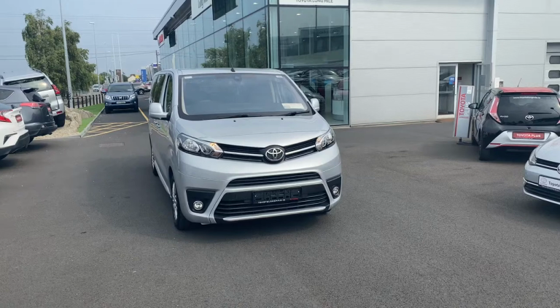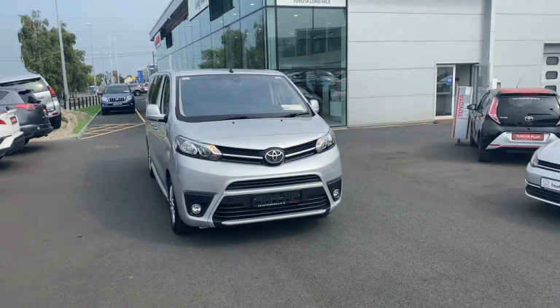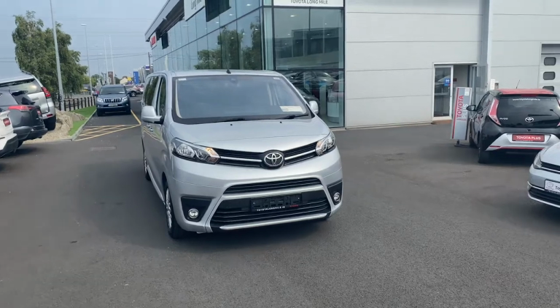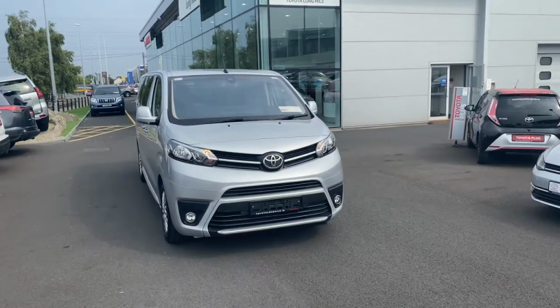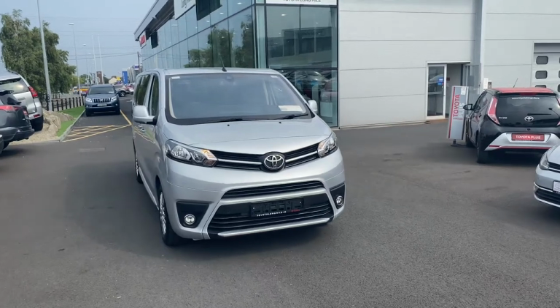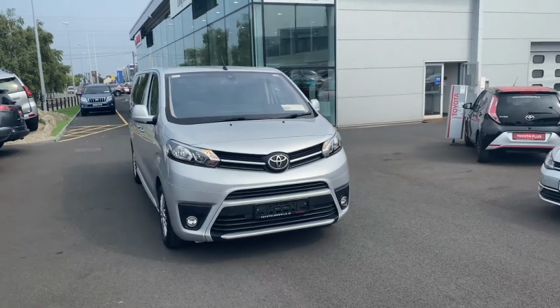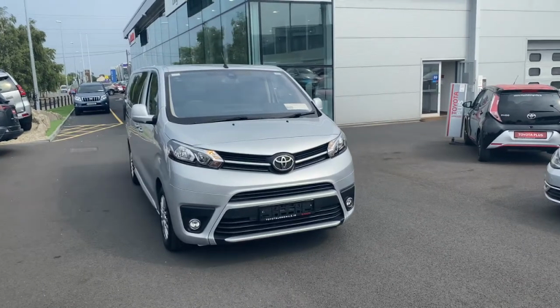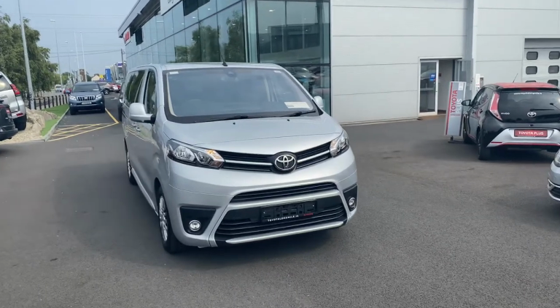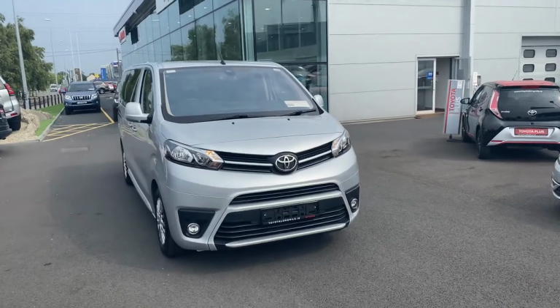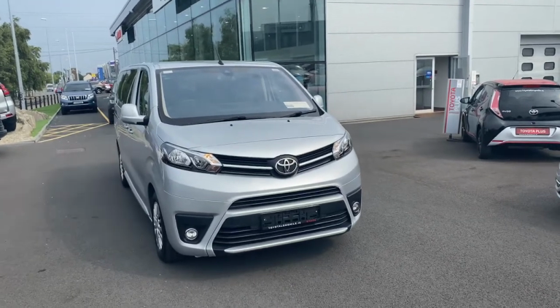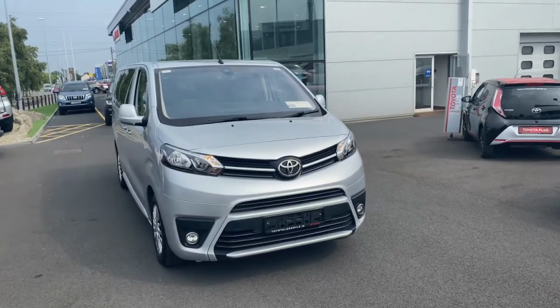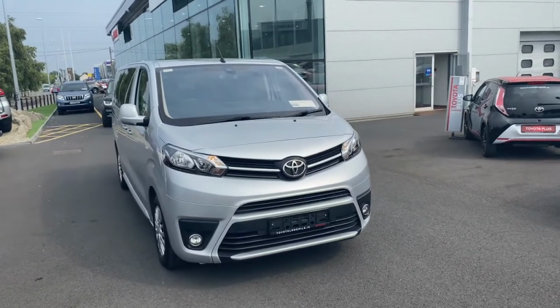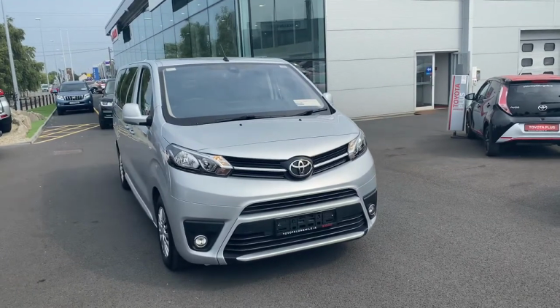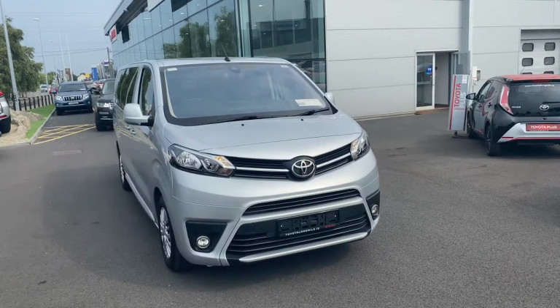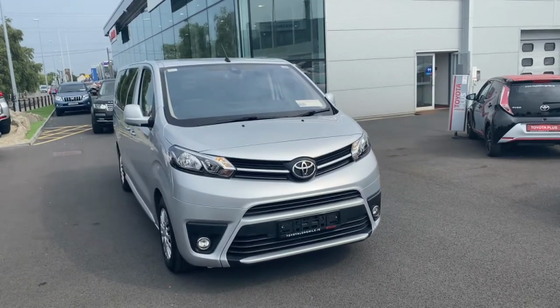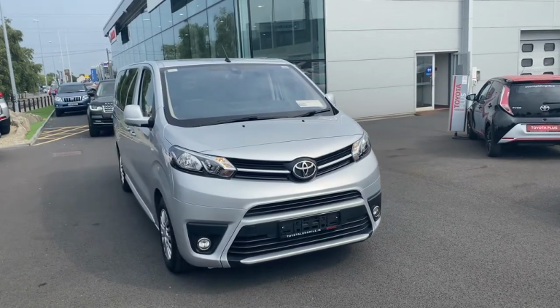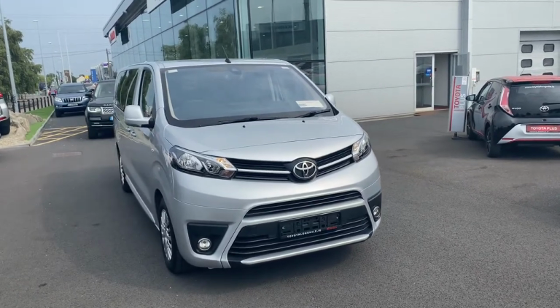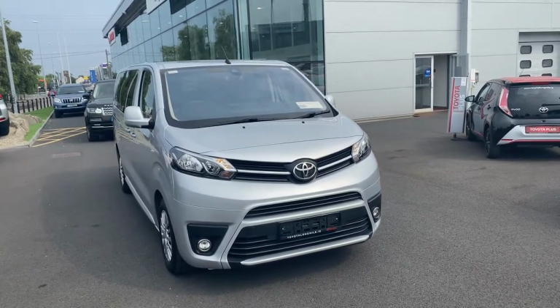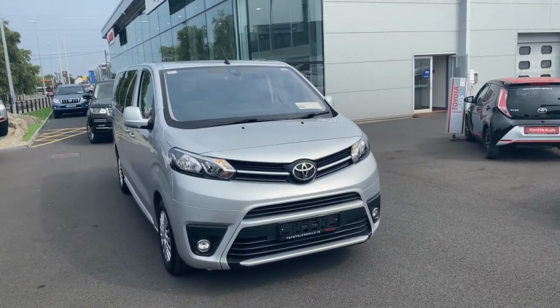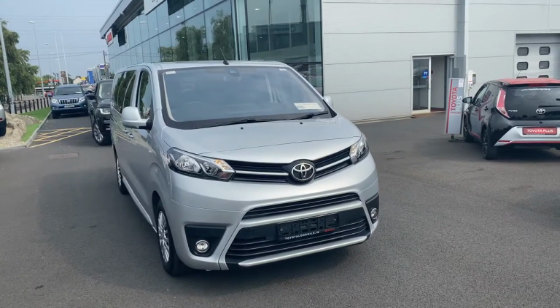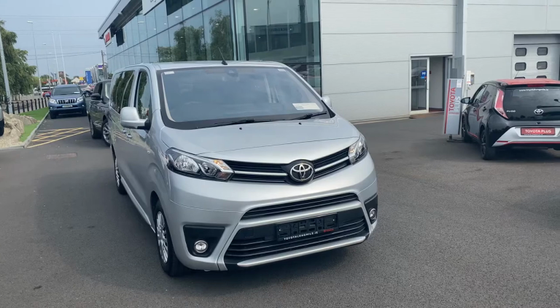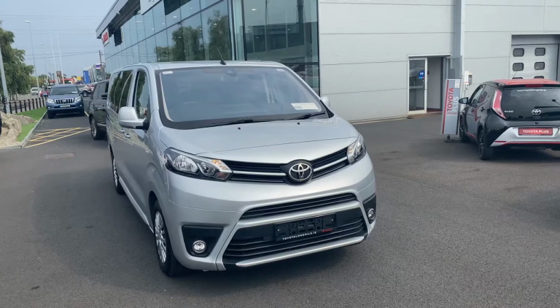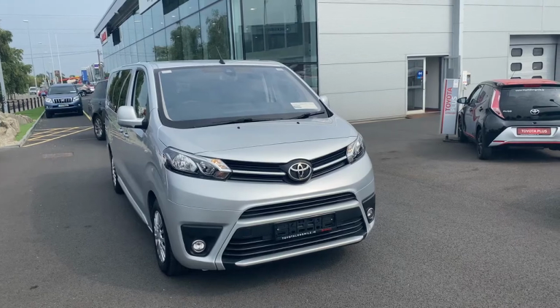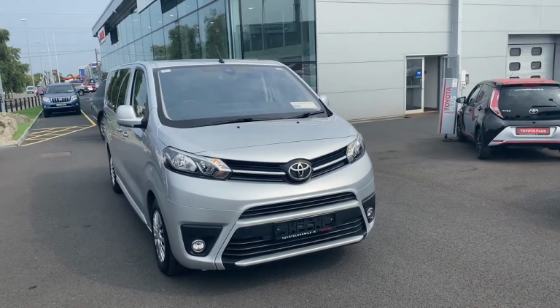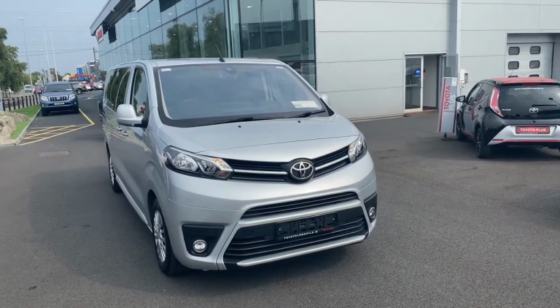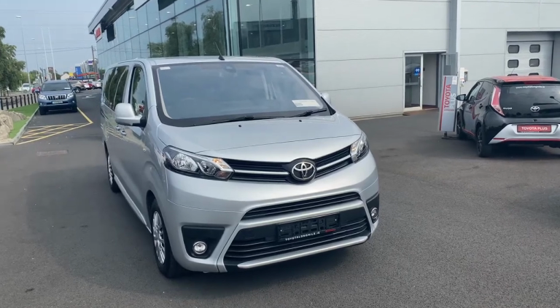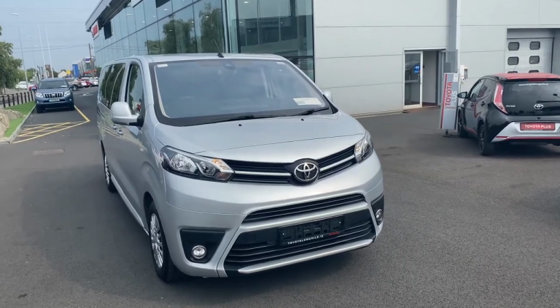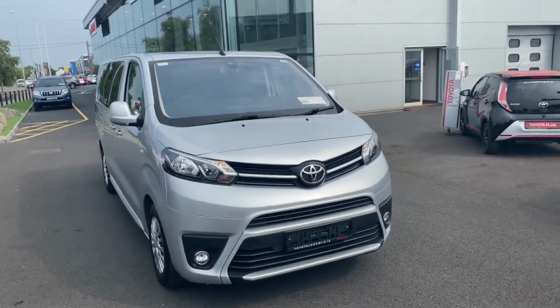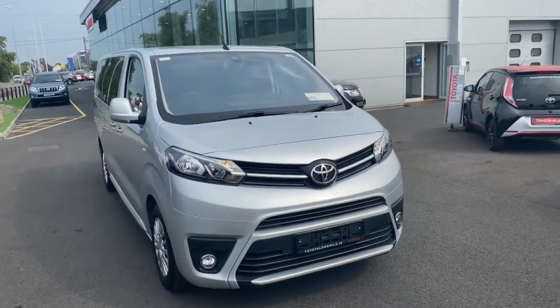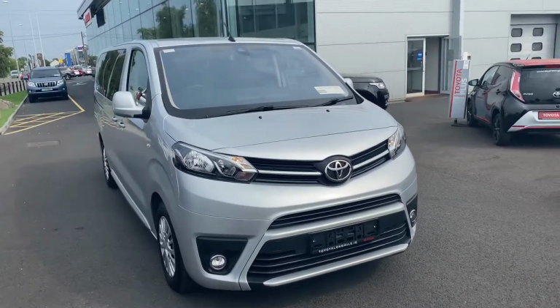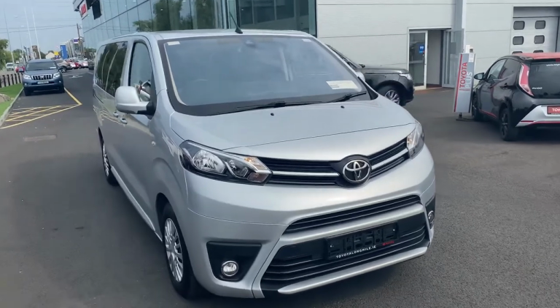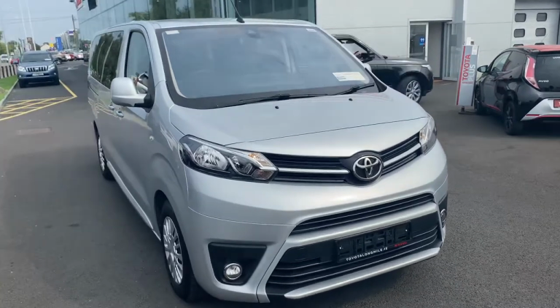Here we have a 2019 Toyota Pro Ace Verso. It's the 2.0L diesel long wheelbase 9-seater shuttle, finished in metallic ultra silver.